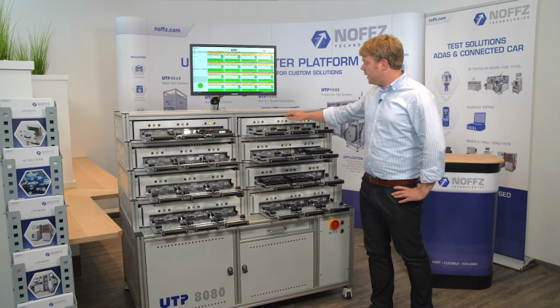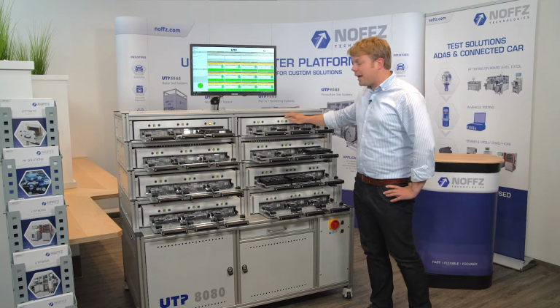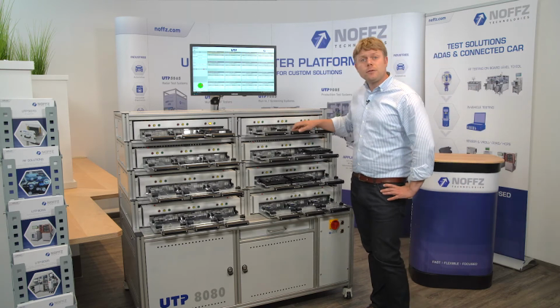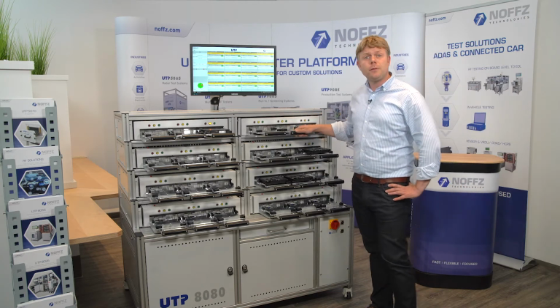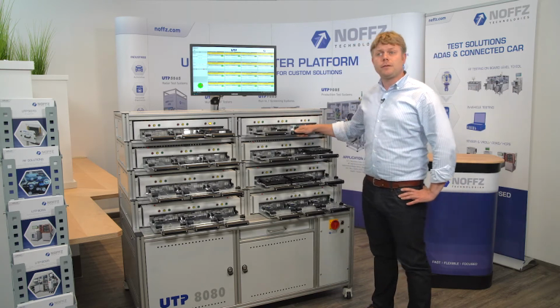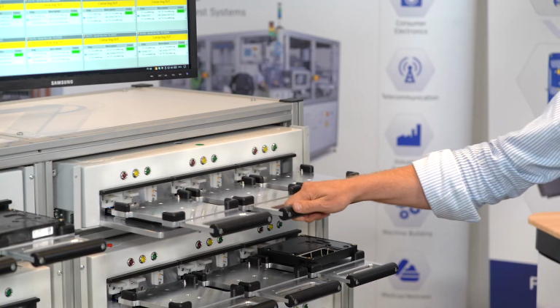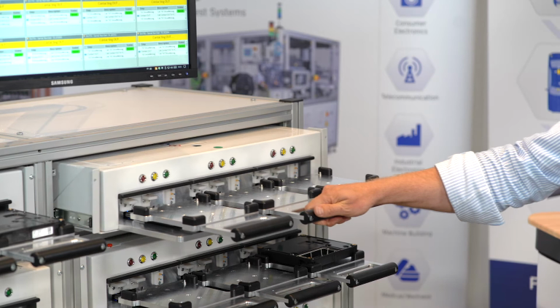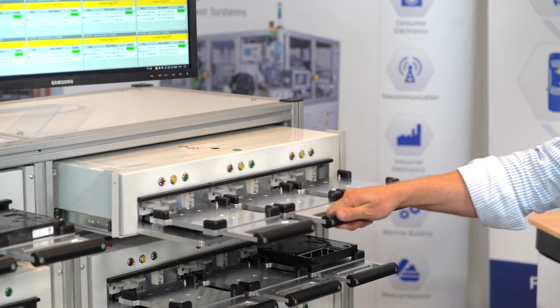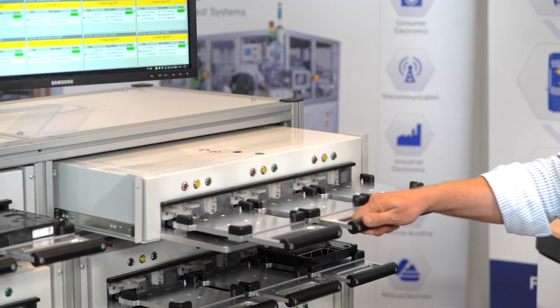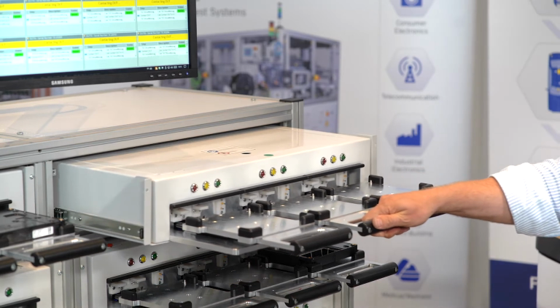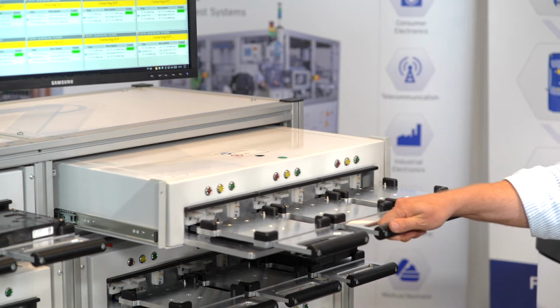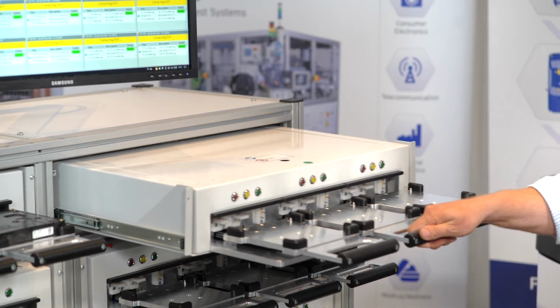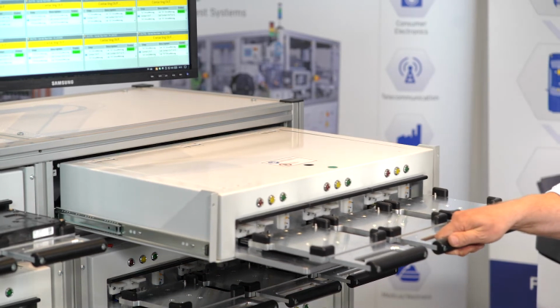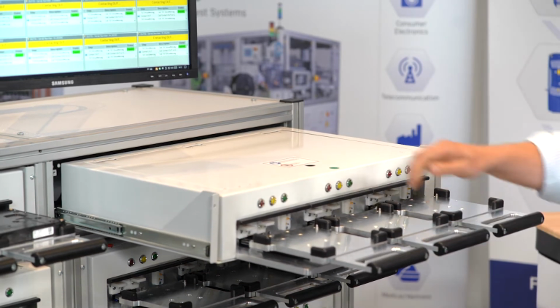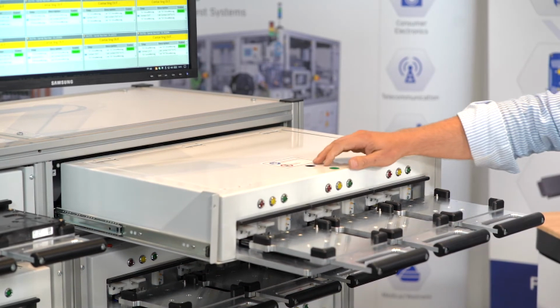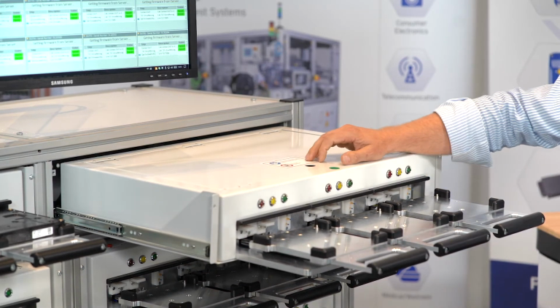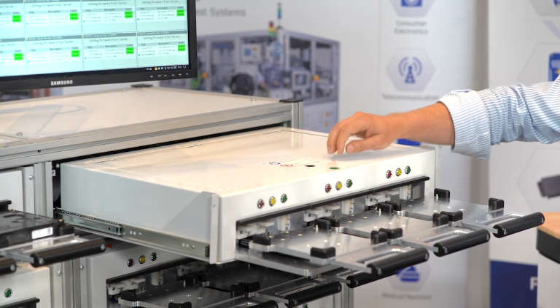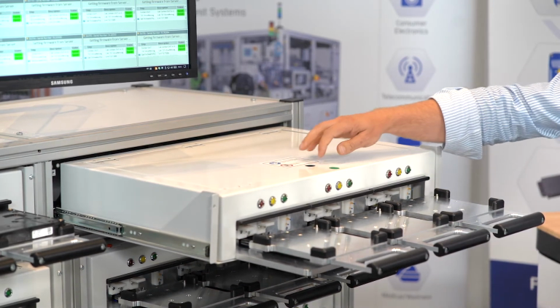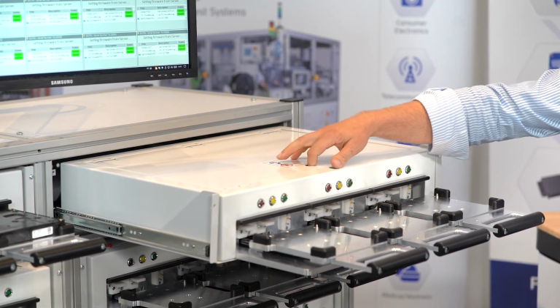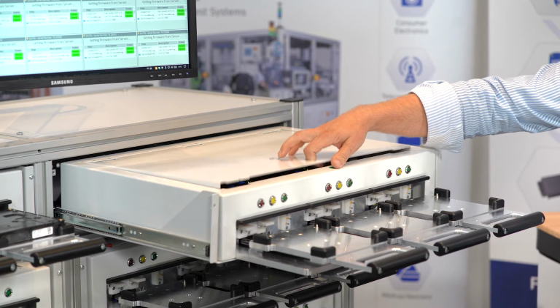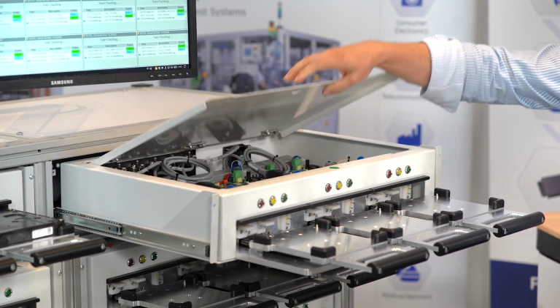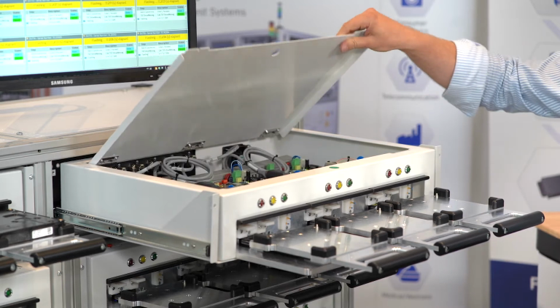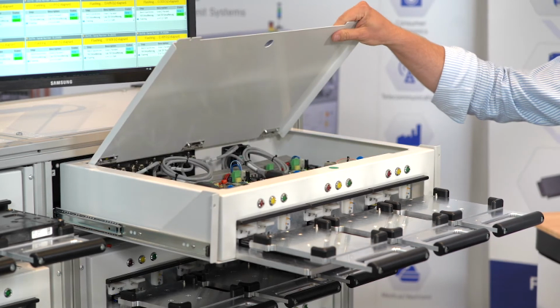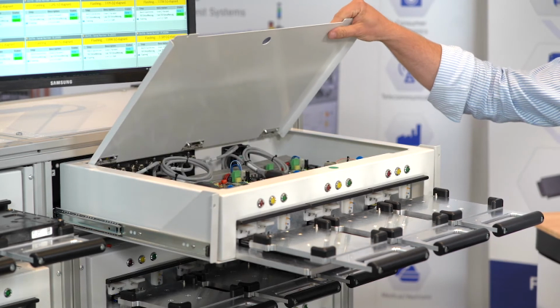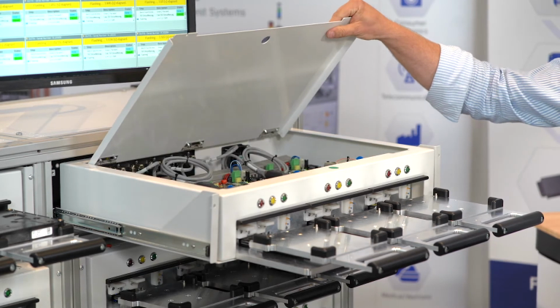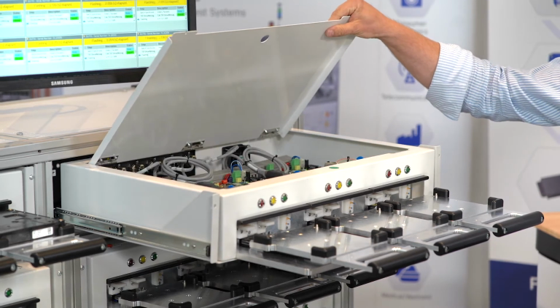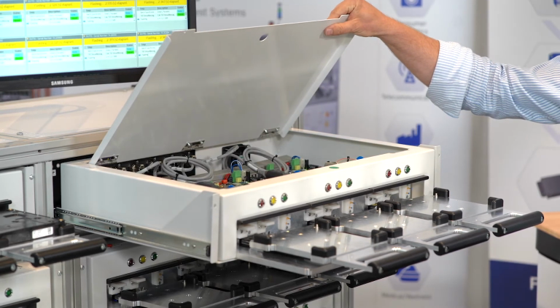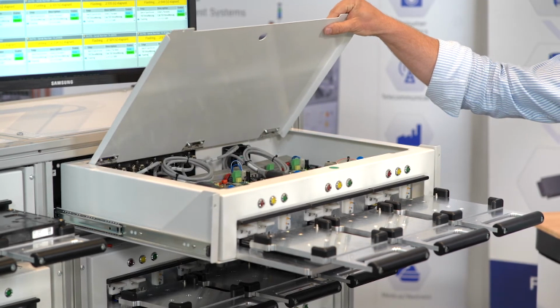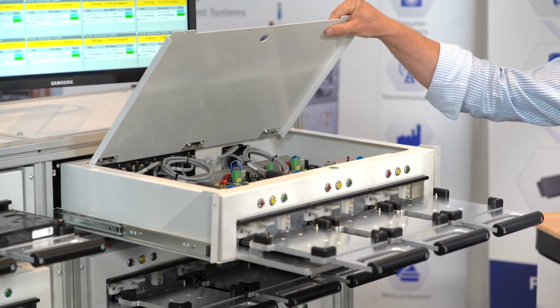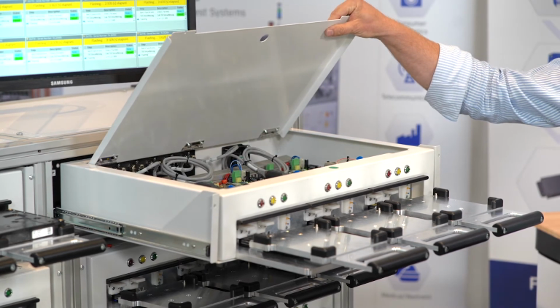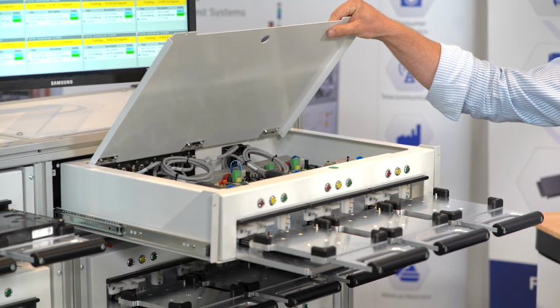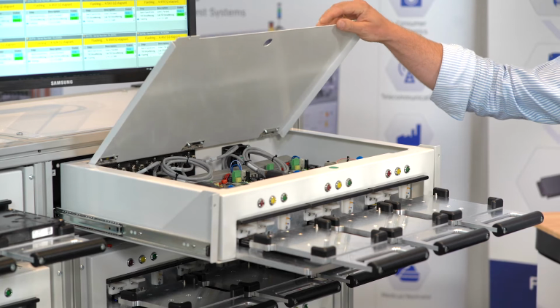One highlight of the system is the ability to do easy maintenance. You simply need to open the drawer and then you have access to all electronic modules, and you can do your maintenance directly from the top of the fixture.